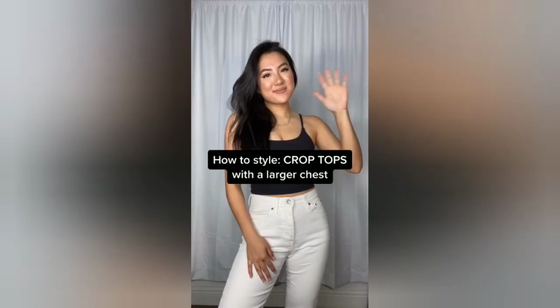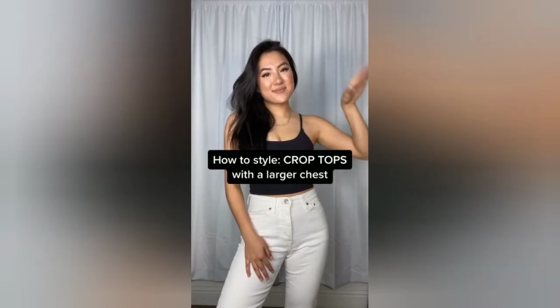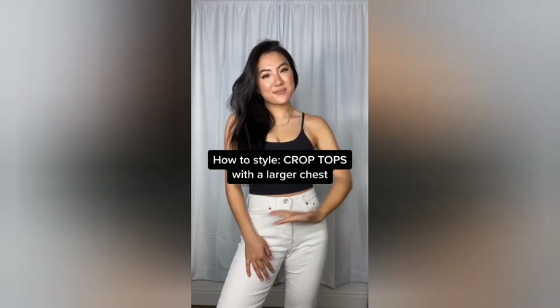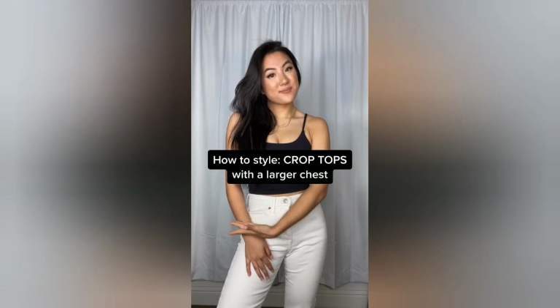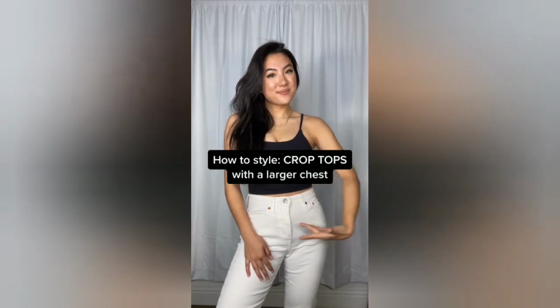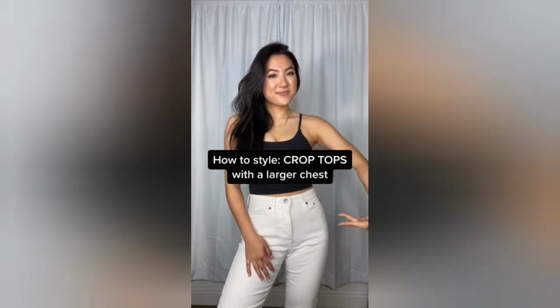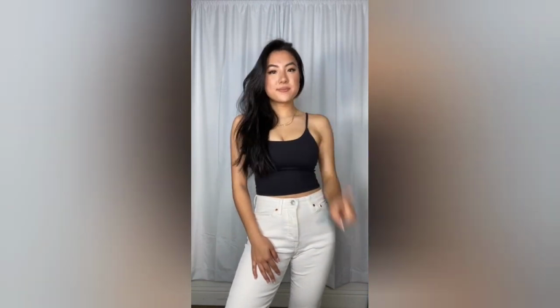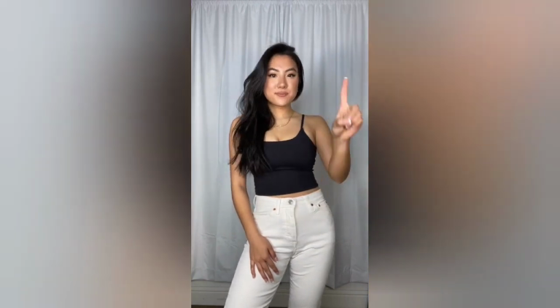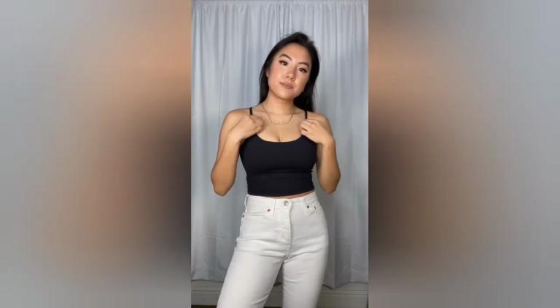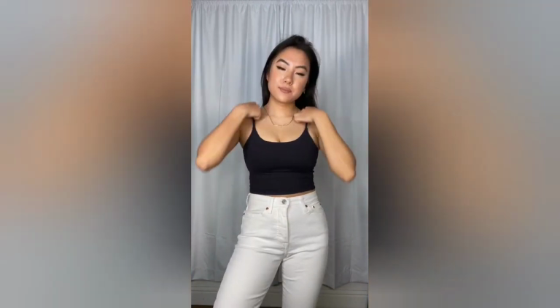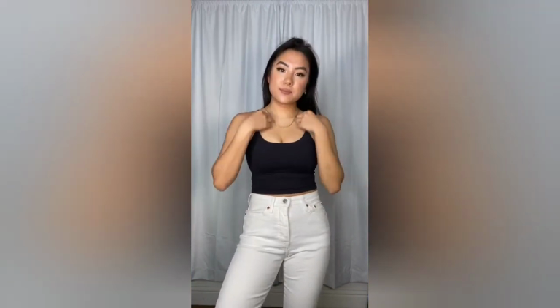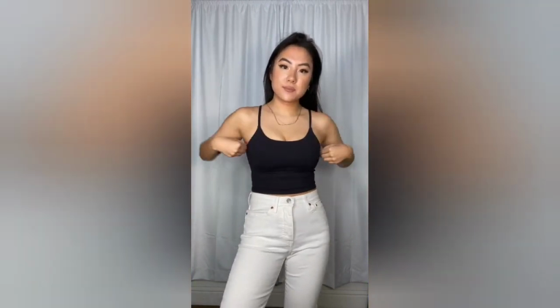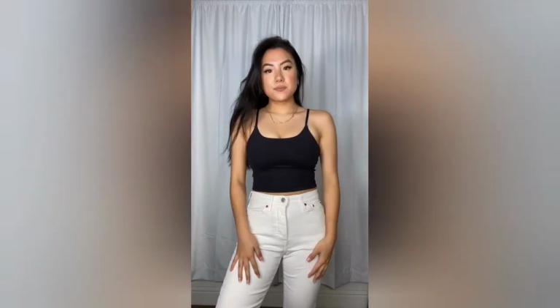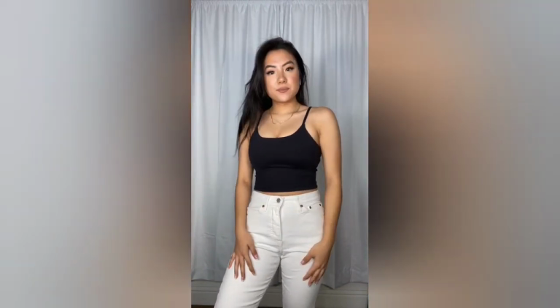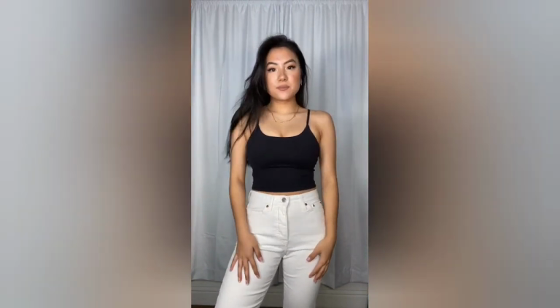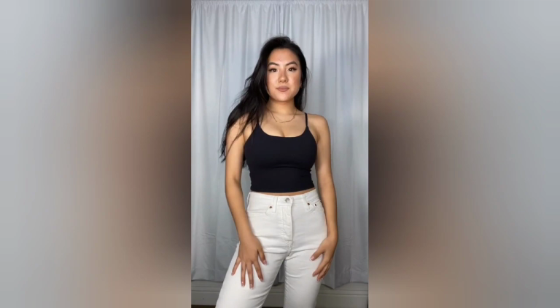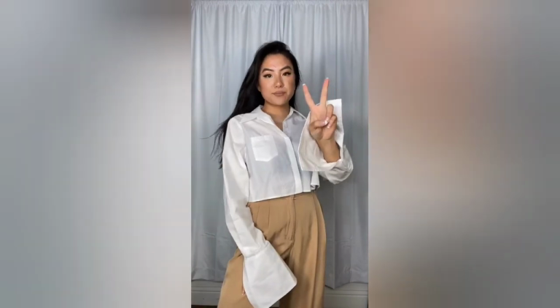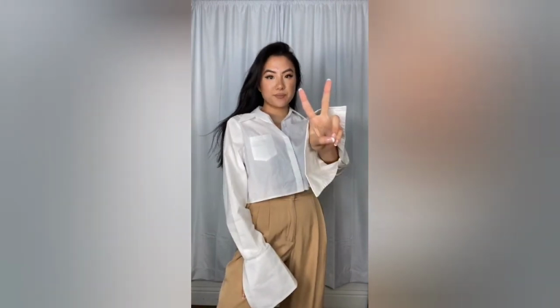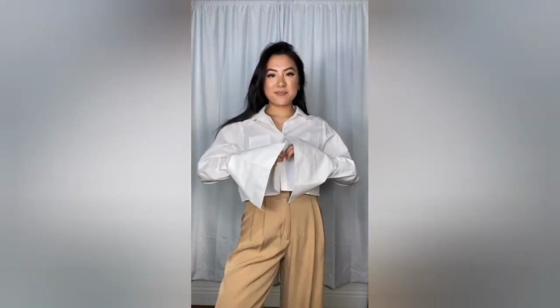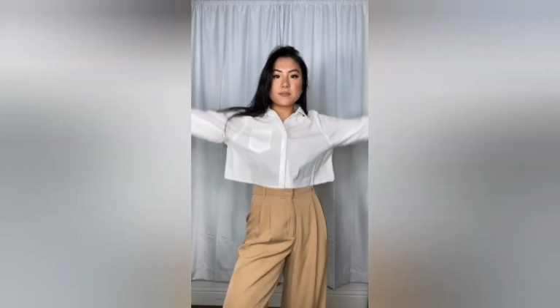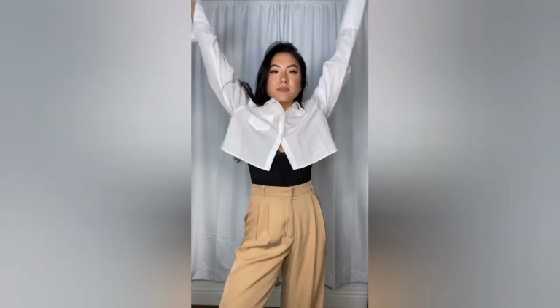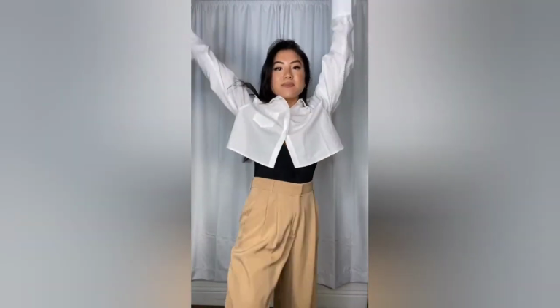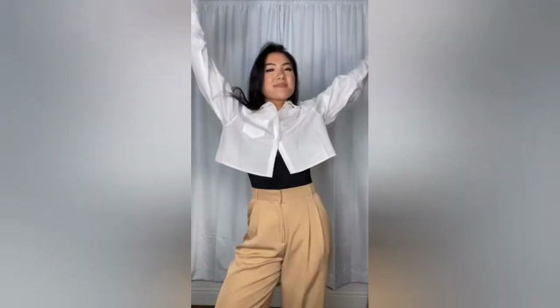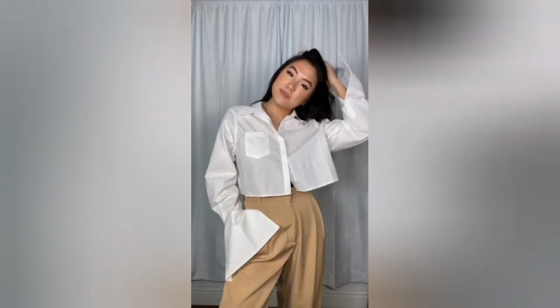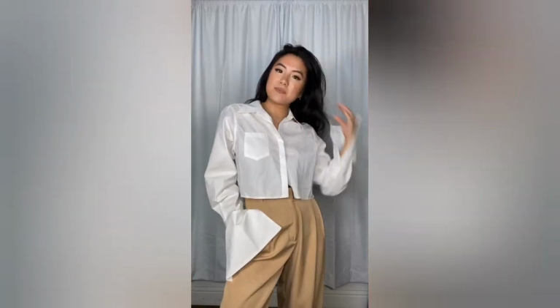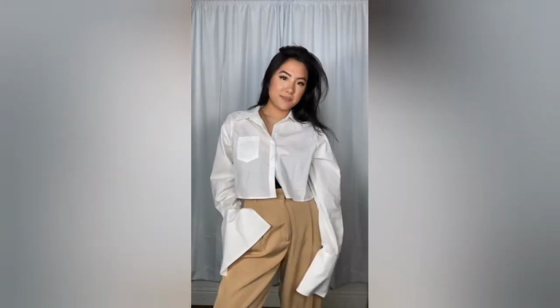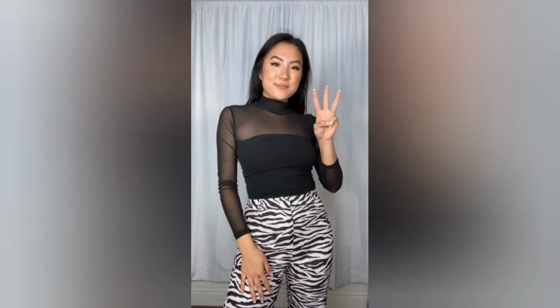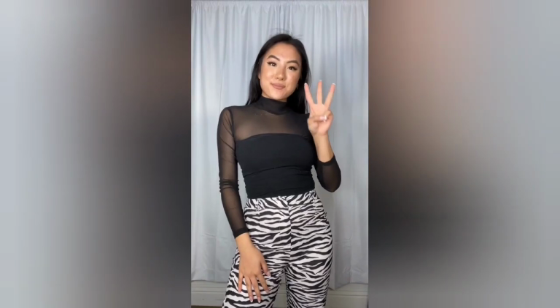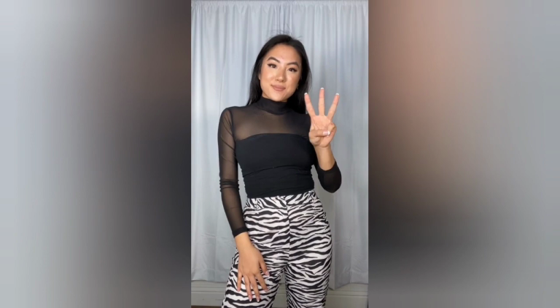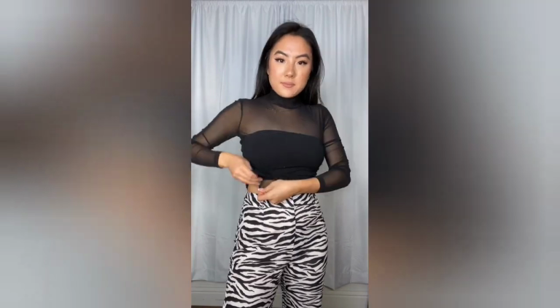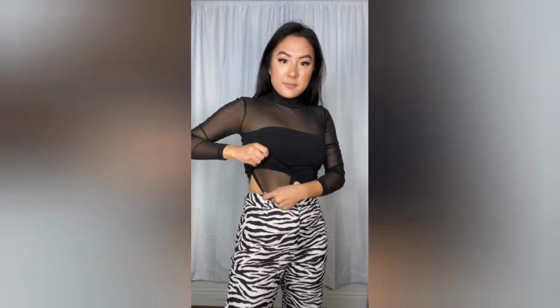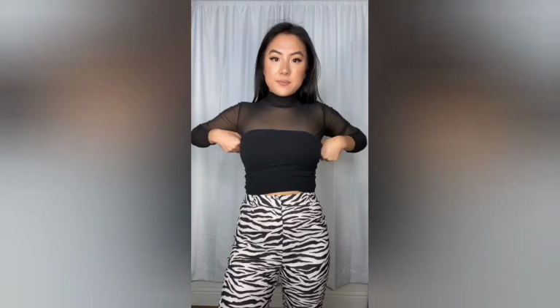How to style crop tops with a large chest, or if they're just too short. Number one: get yourself a crop top that has a built-in bra. Number two: pair a bodysuit underneath your crop top — this makes it really work appropriate and really helps if you raise your arms. Number three: if you have a crop top that's just a little bit too short...